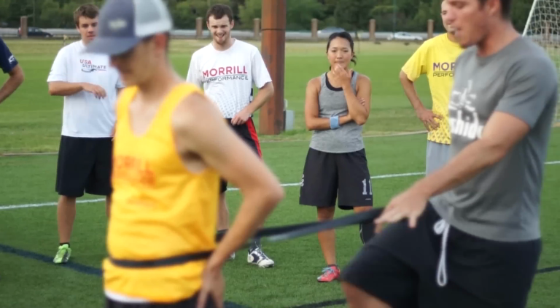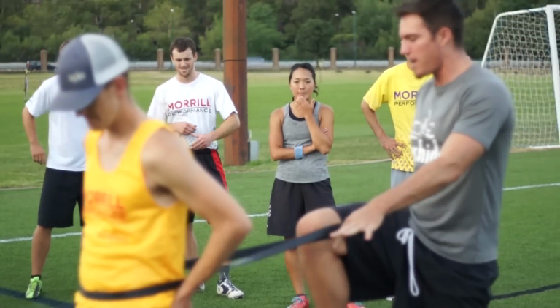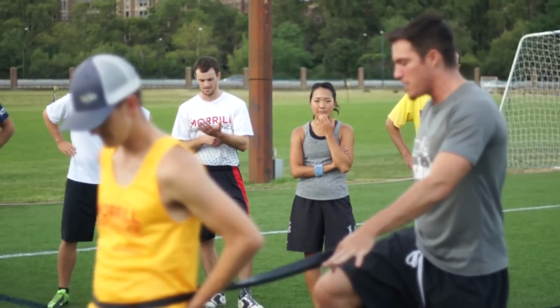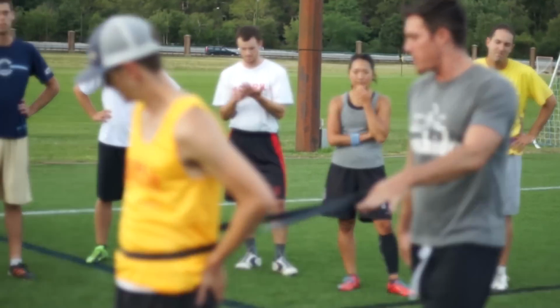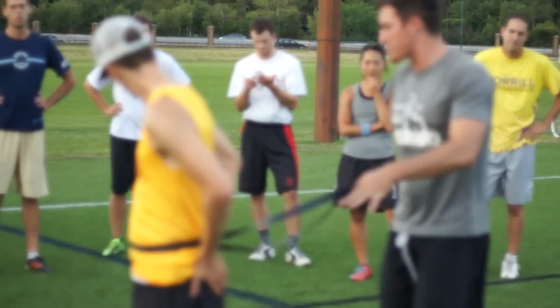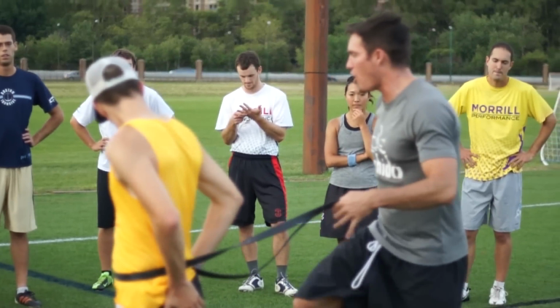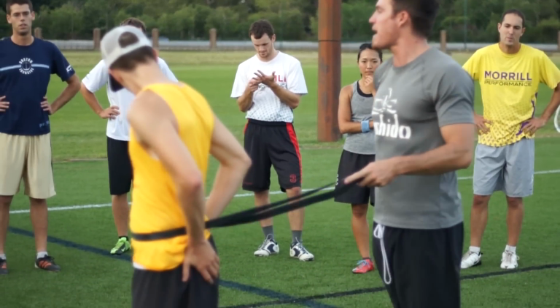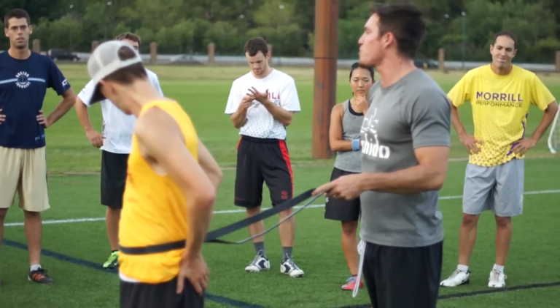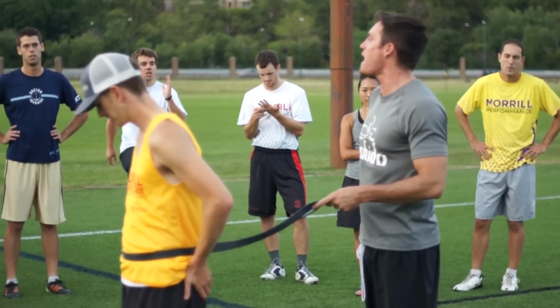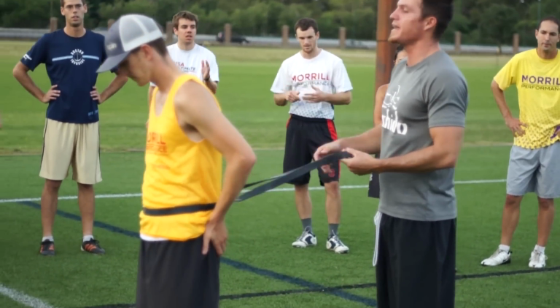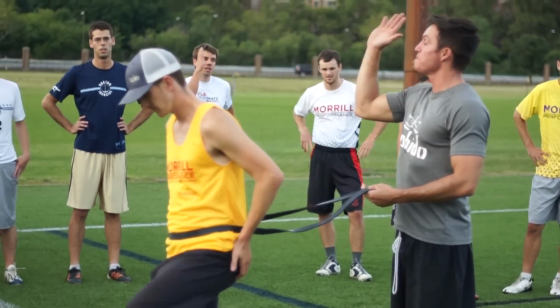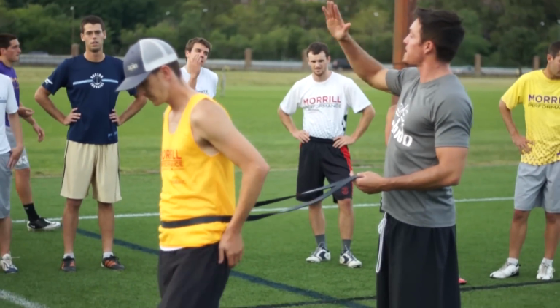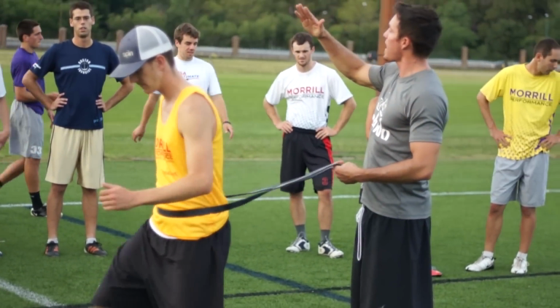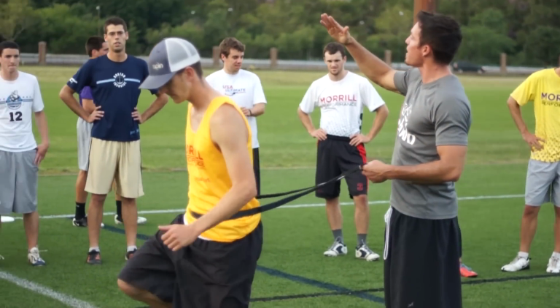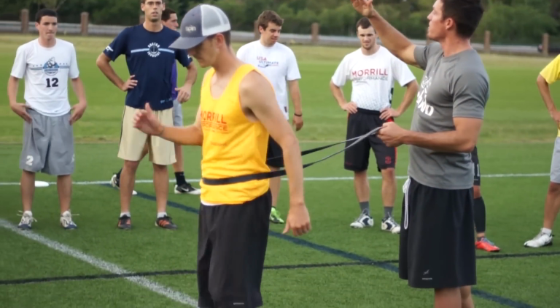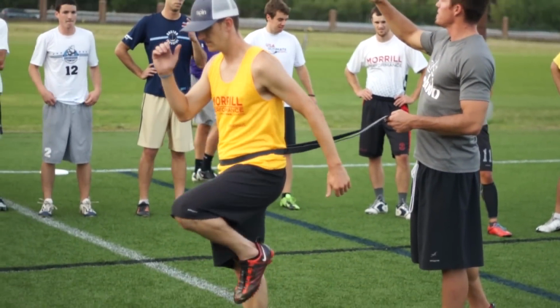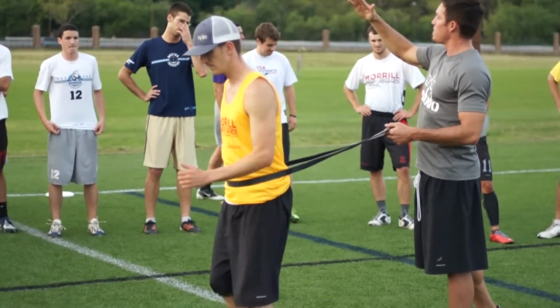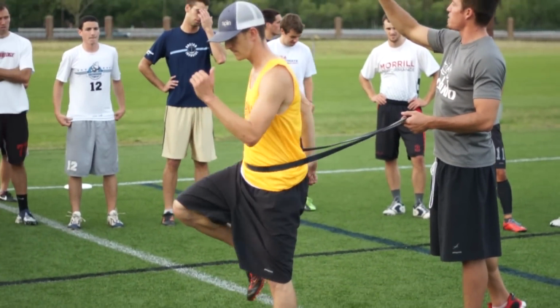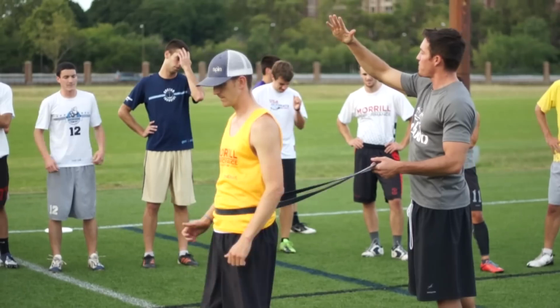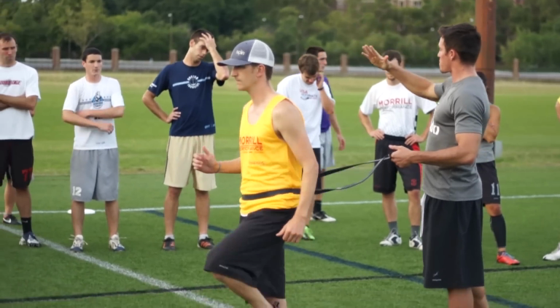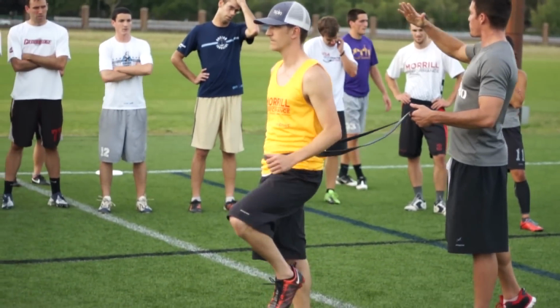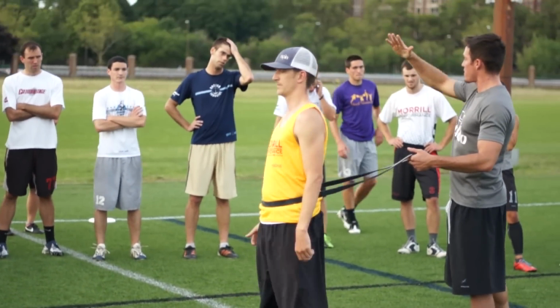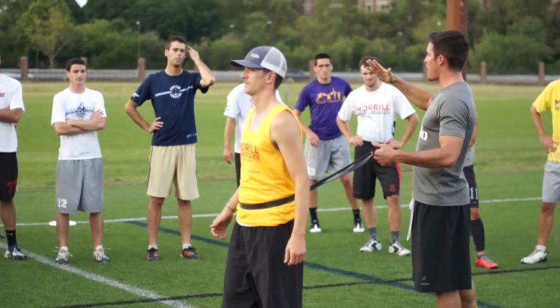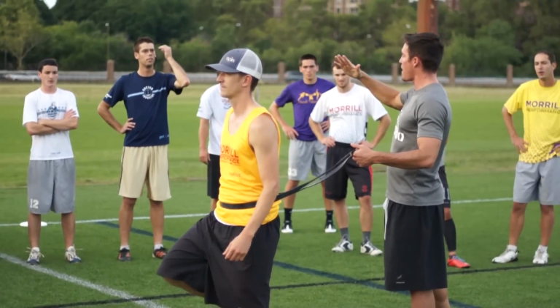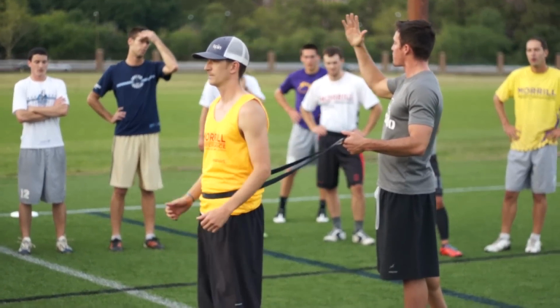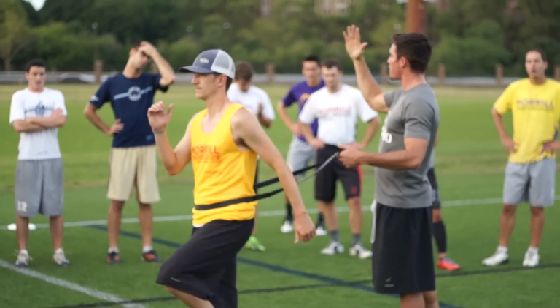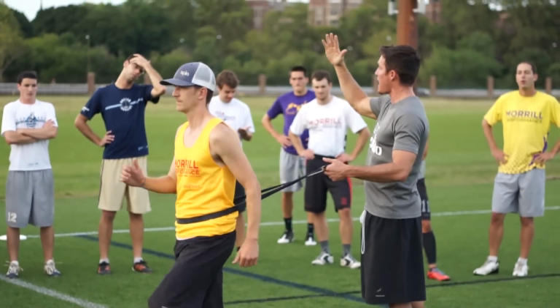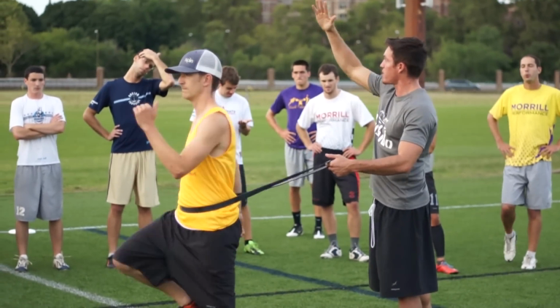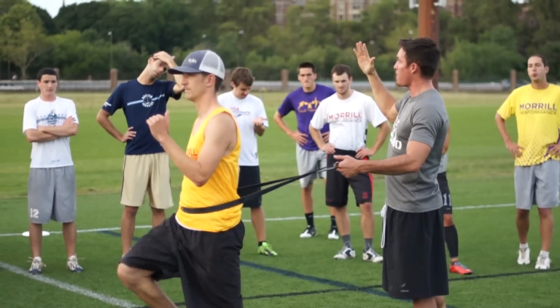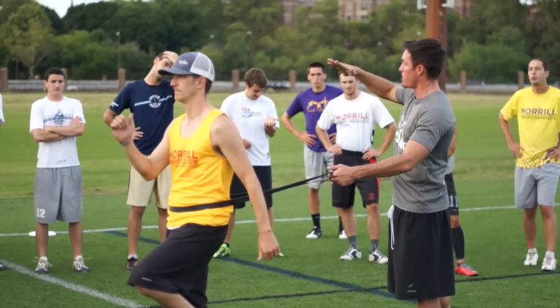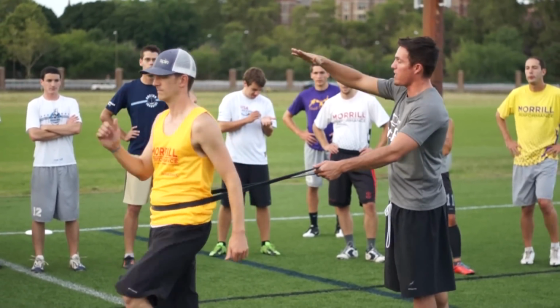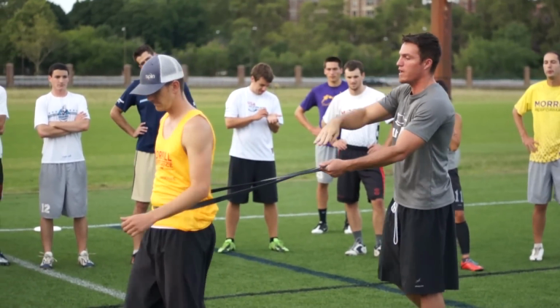Not this, but this. It's all about the push behind and getting that angle. If you're thinking about physics, put force in the ground that way. If we're up like that, we're going to go that way. We want to go that way.